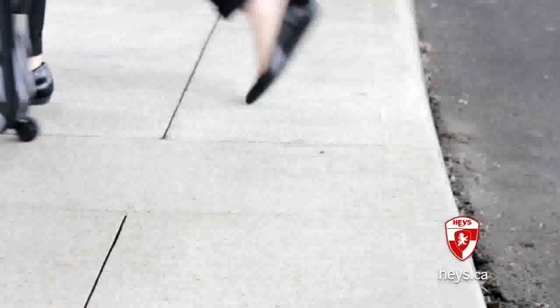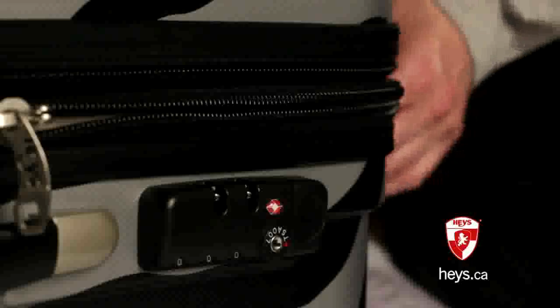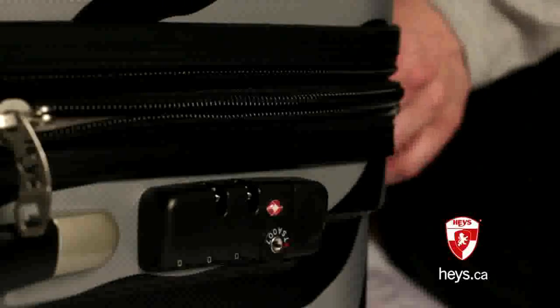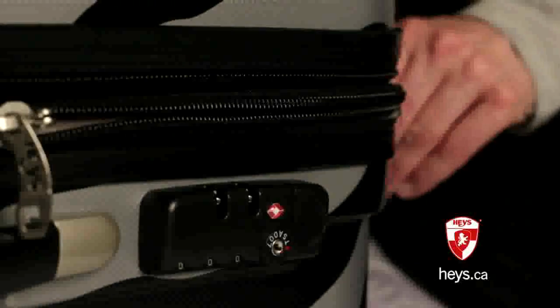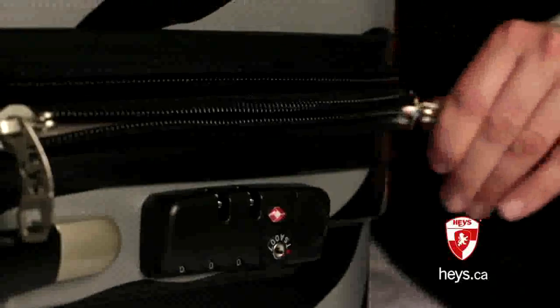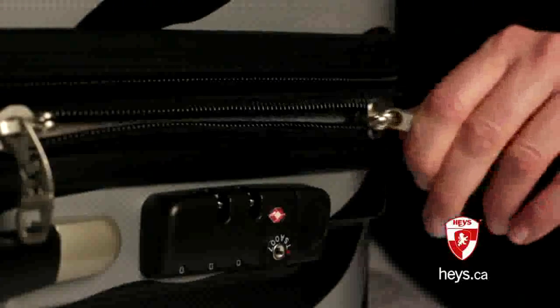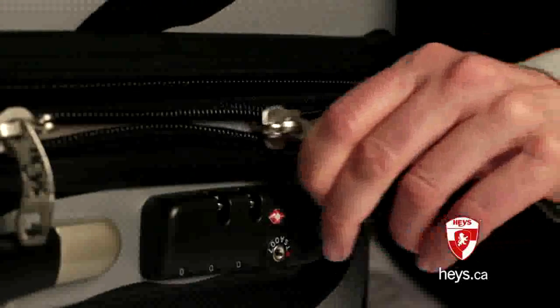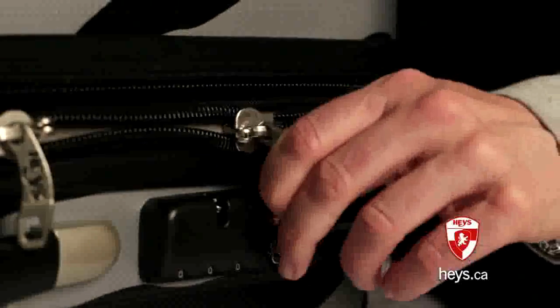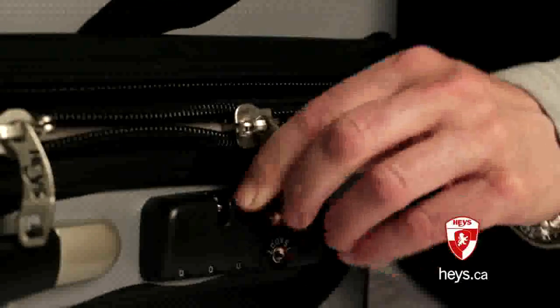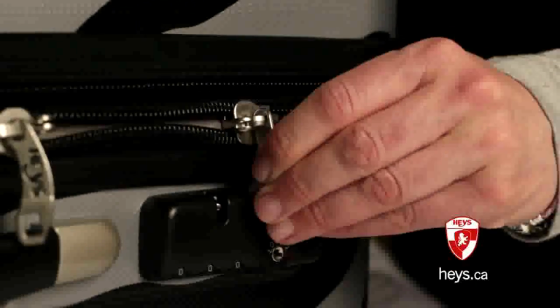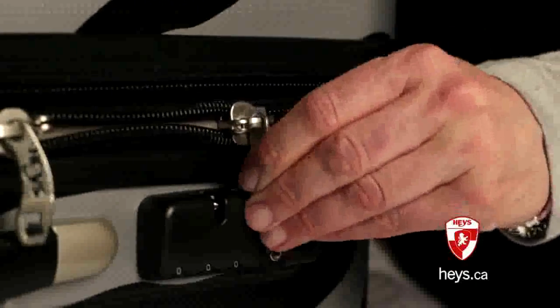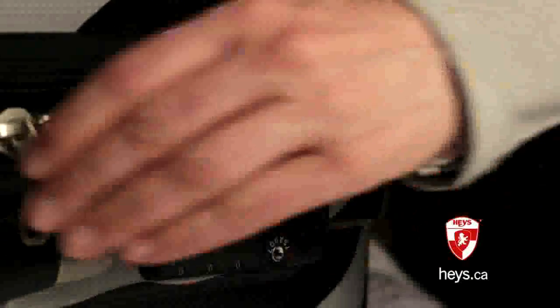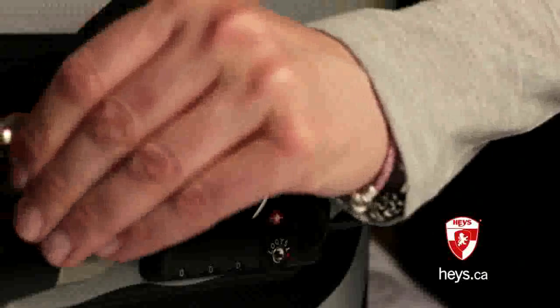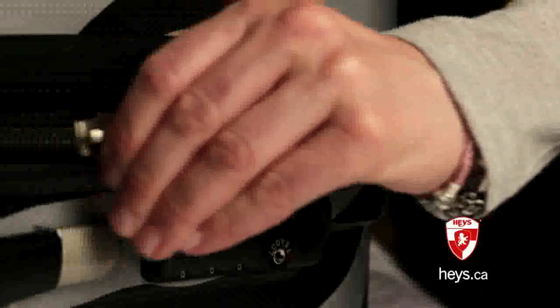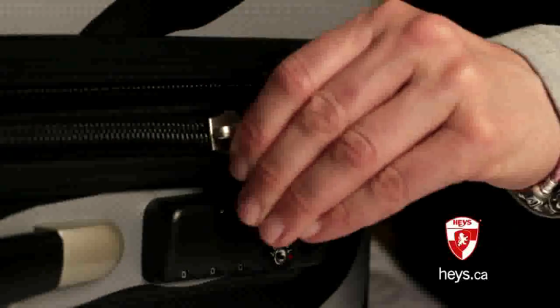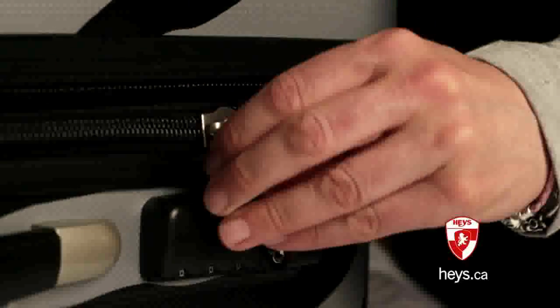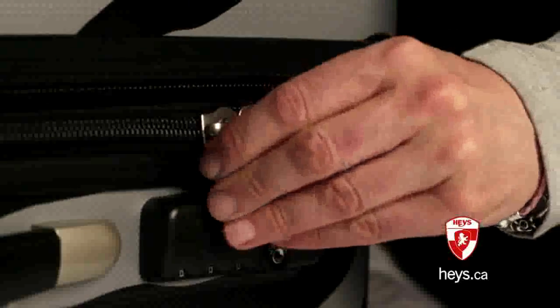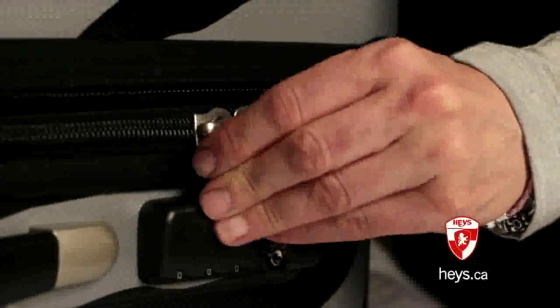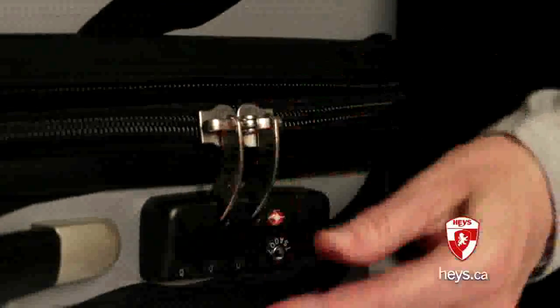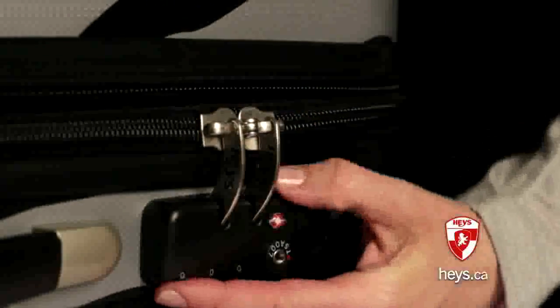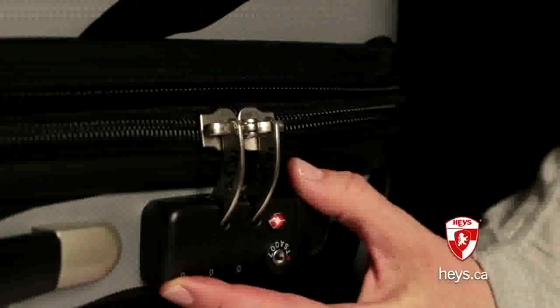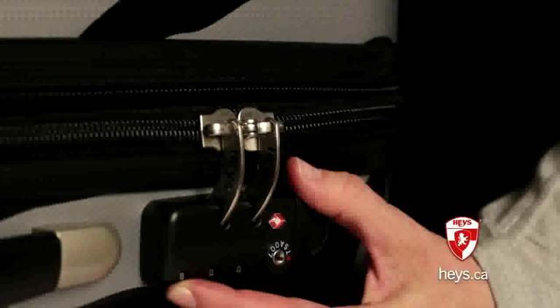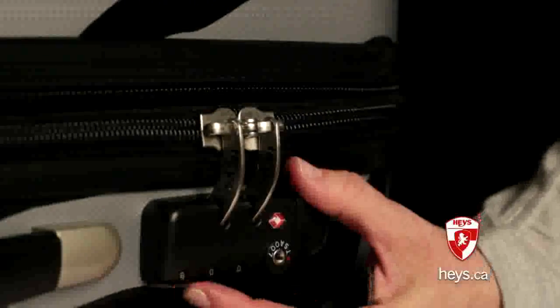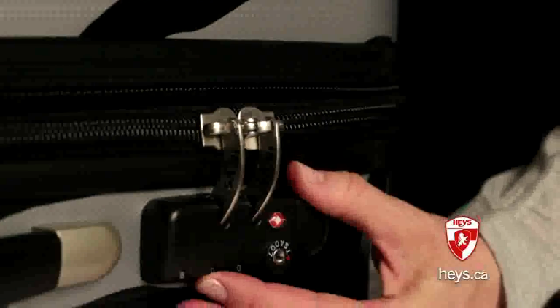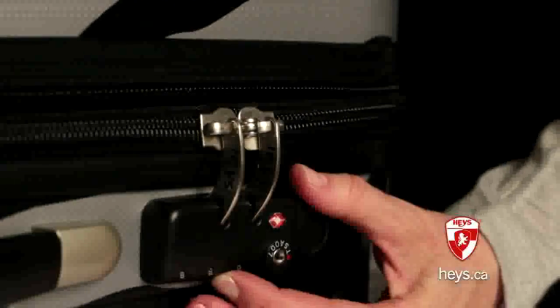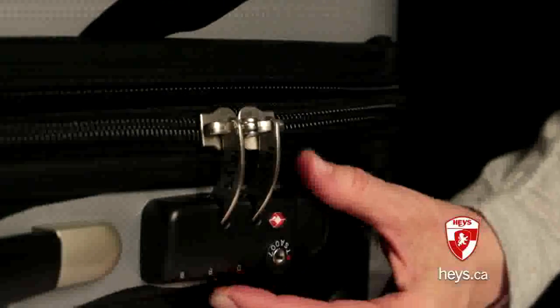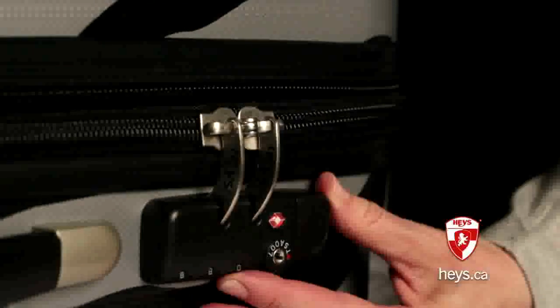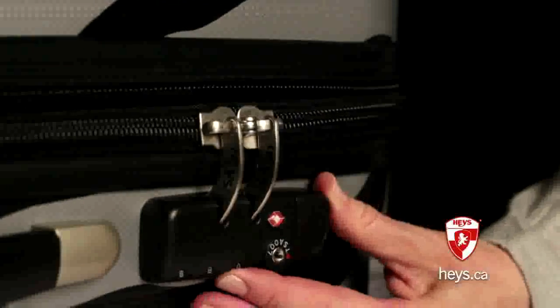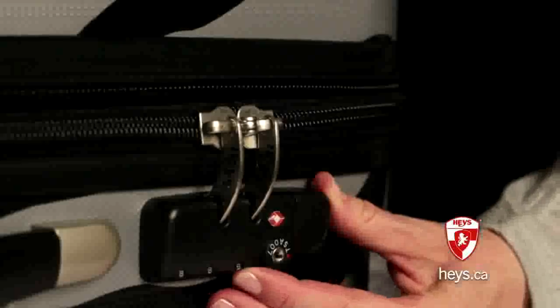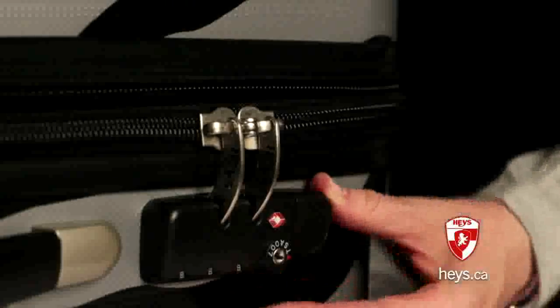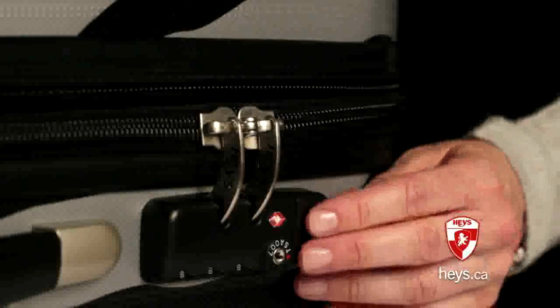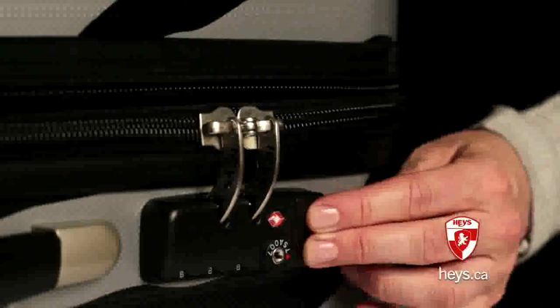Each piece of the Exotic Spinners comes with a fixed TSA lock. These are special locks that will allow TSA security personnel to open, inspect, and re-lock your luggage without having to damage your lock.